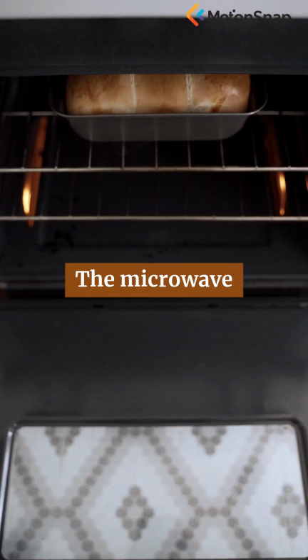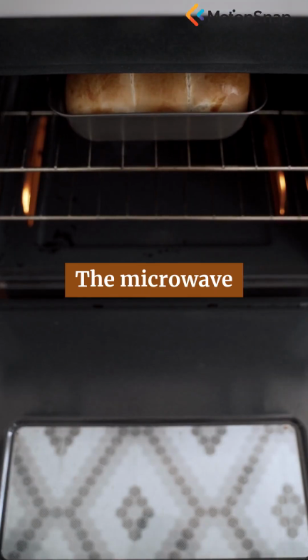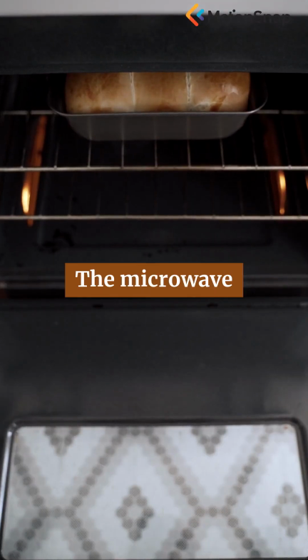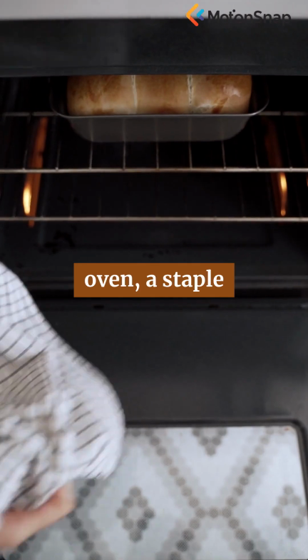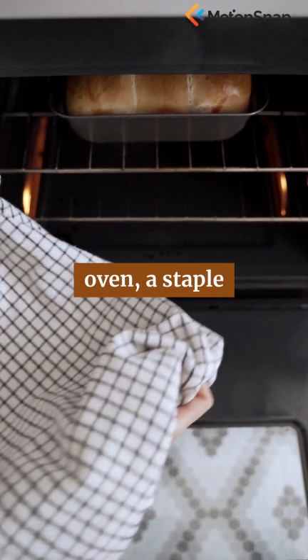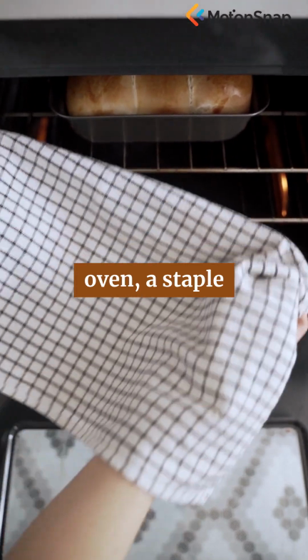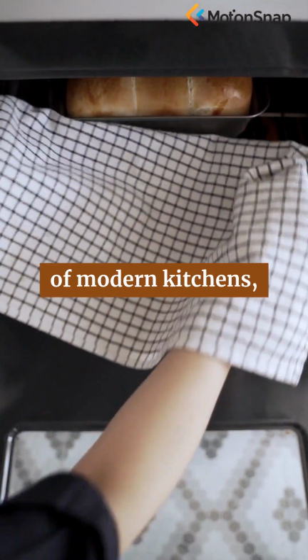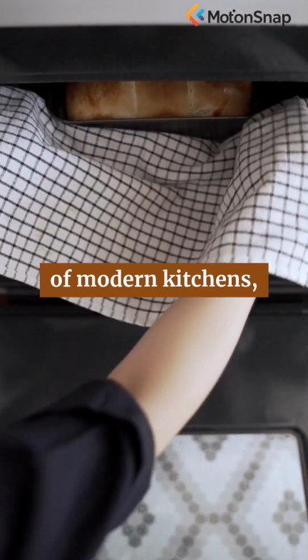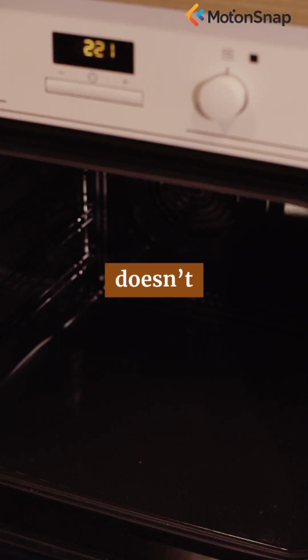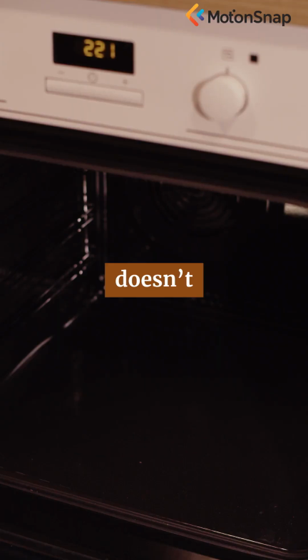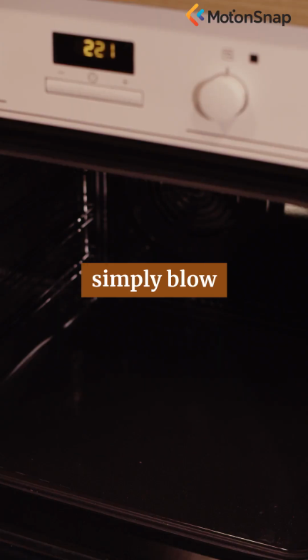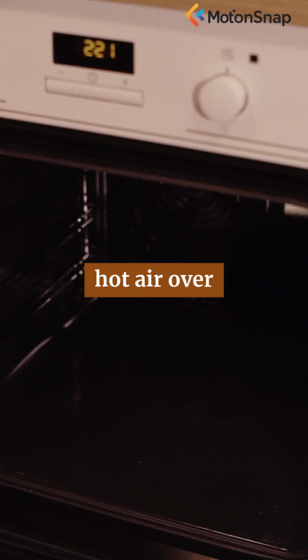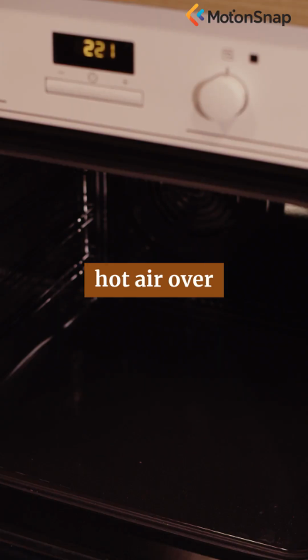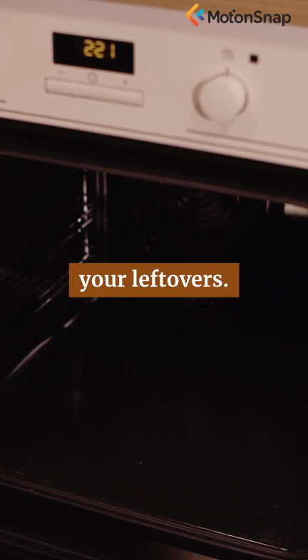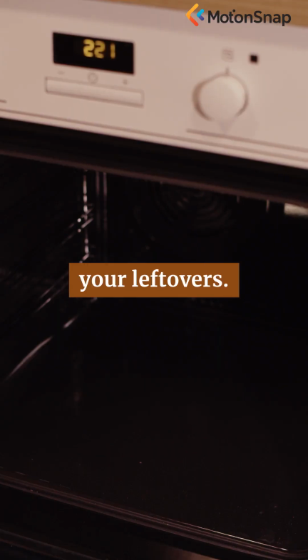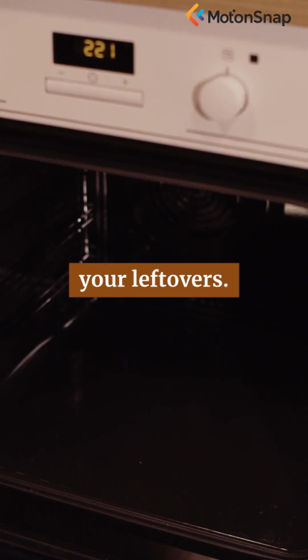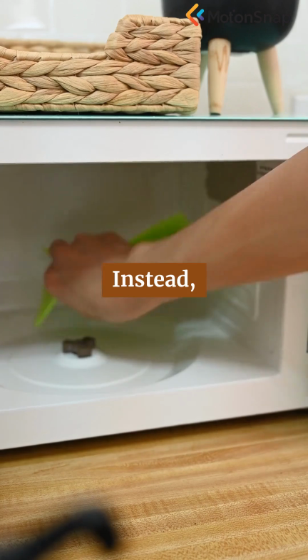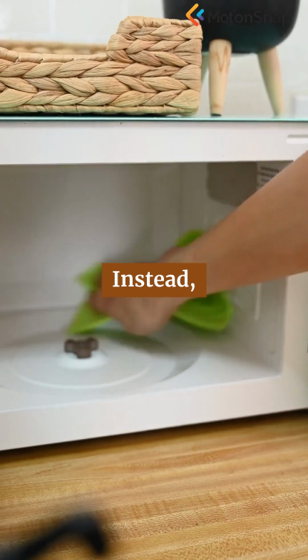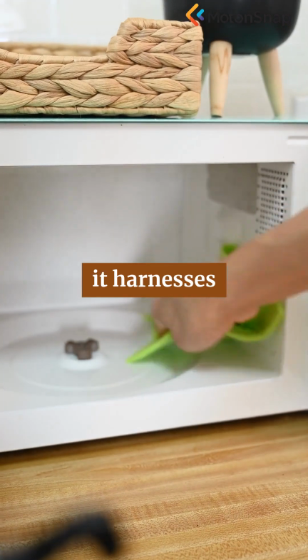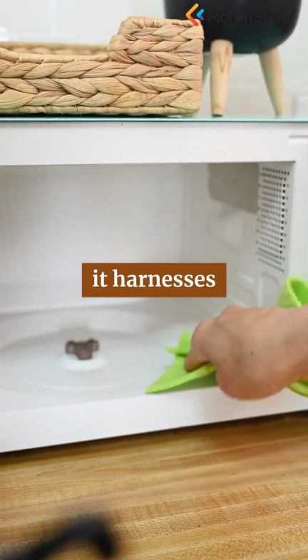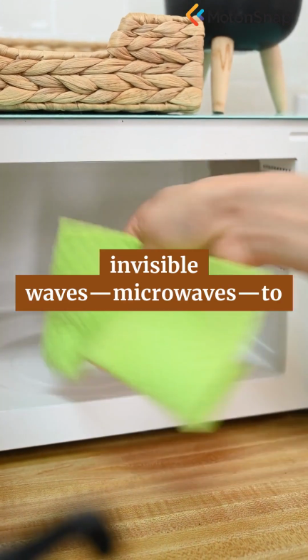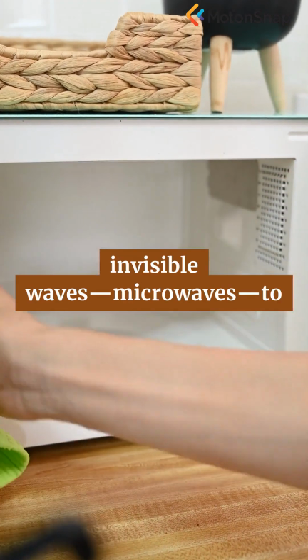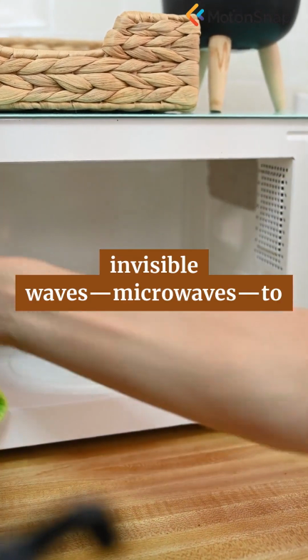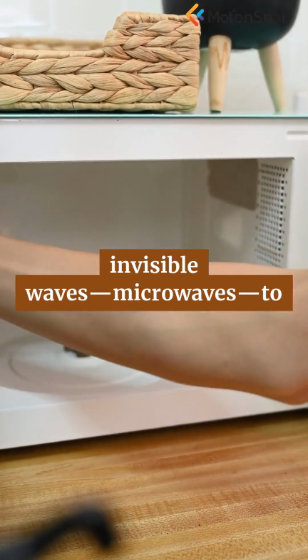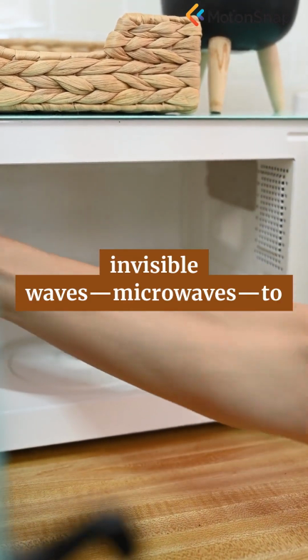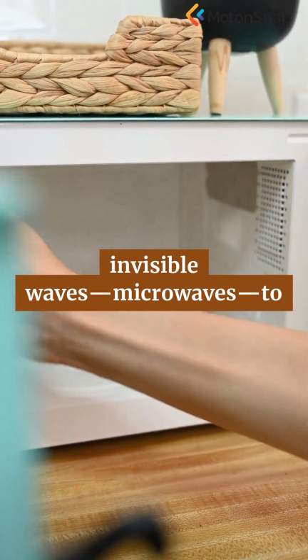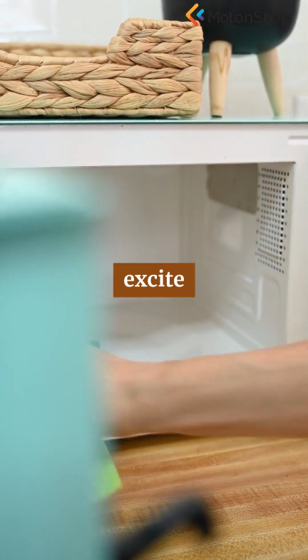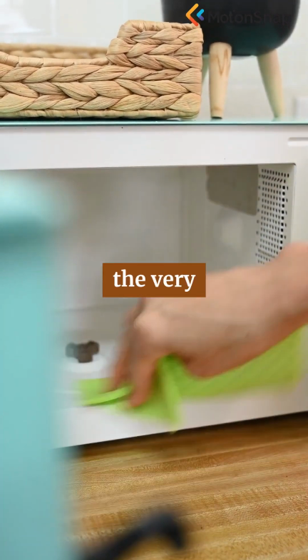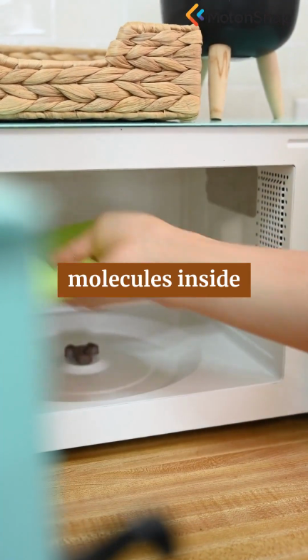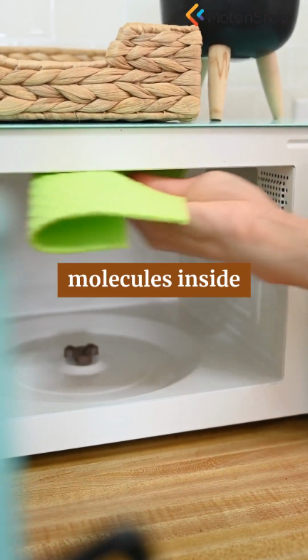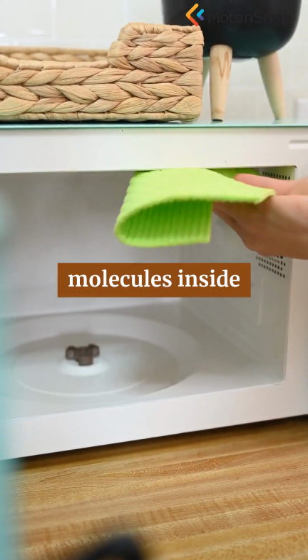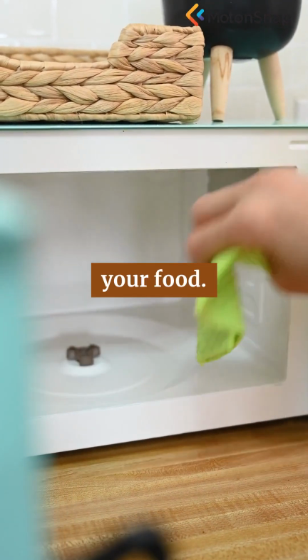The microwave oven, a staple of modern kitchens, doesn't simply blow hot air over your leftovers. Instead, it harnesses invisible waves — microwaves — to excite the very molecules inside your food.